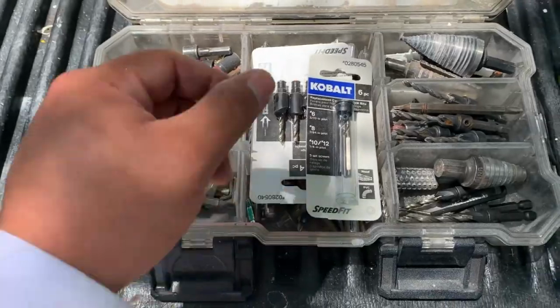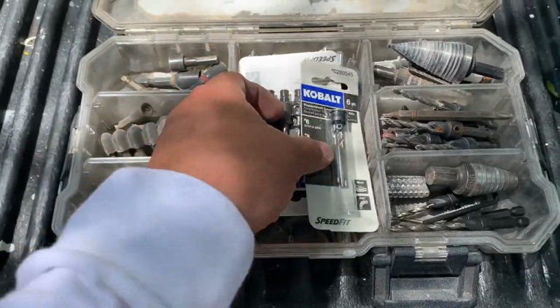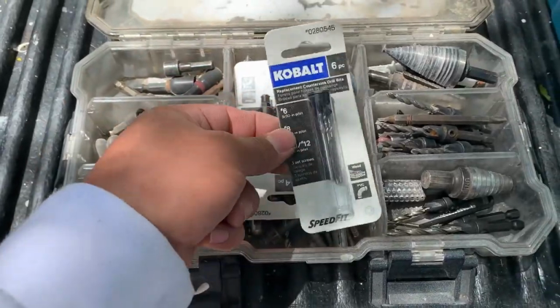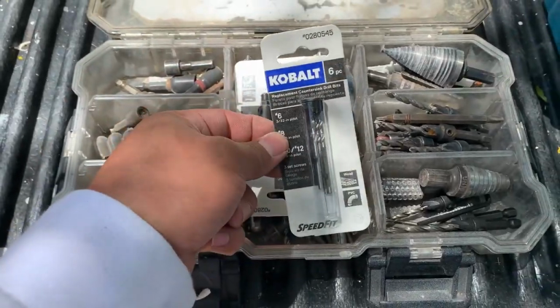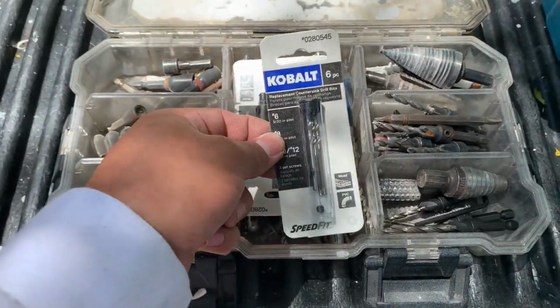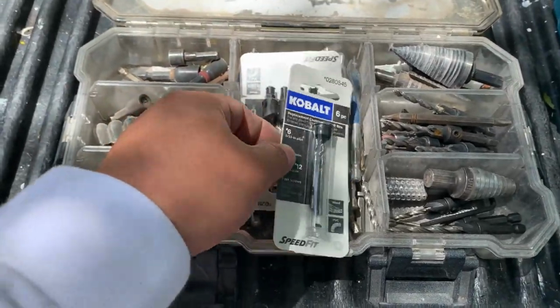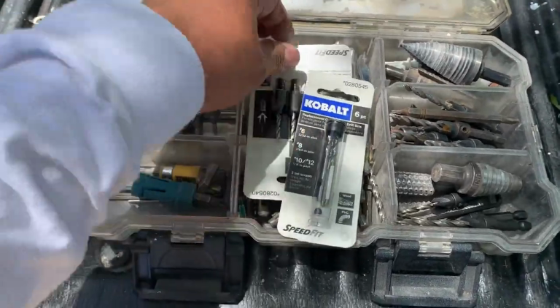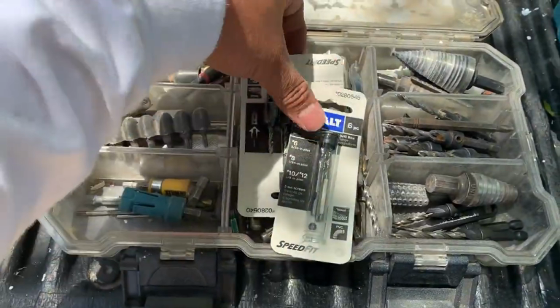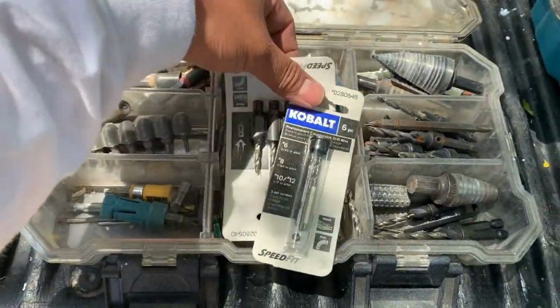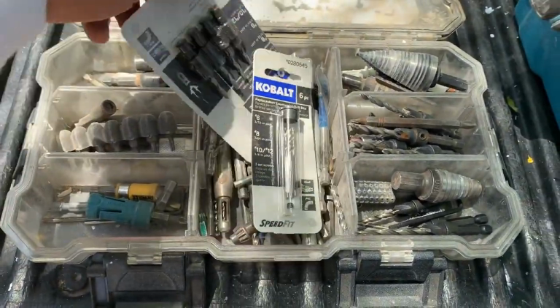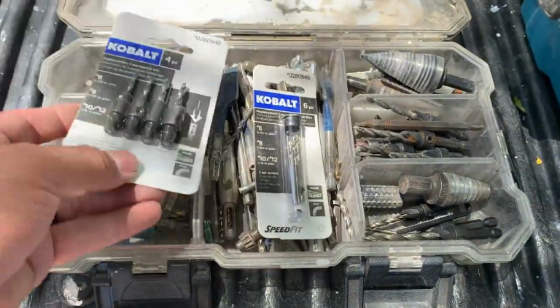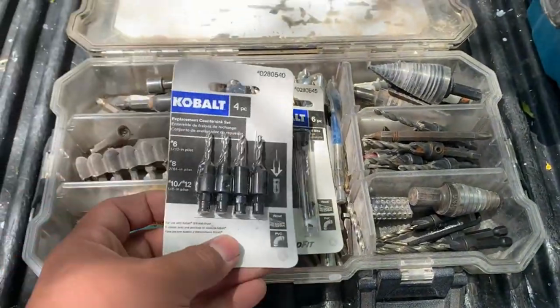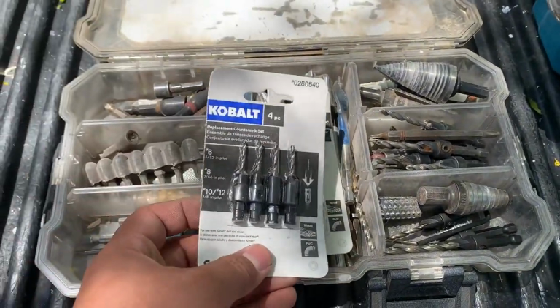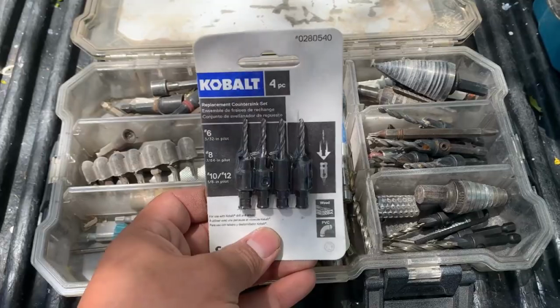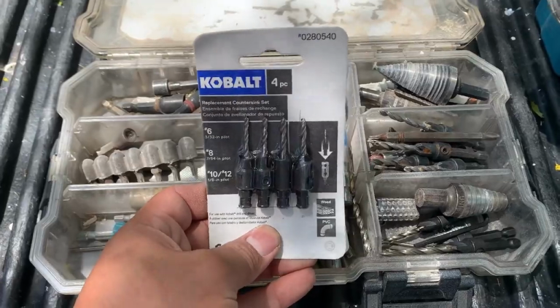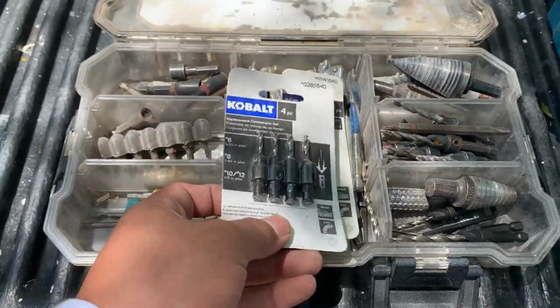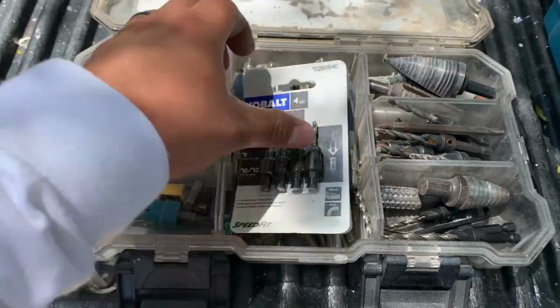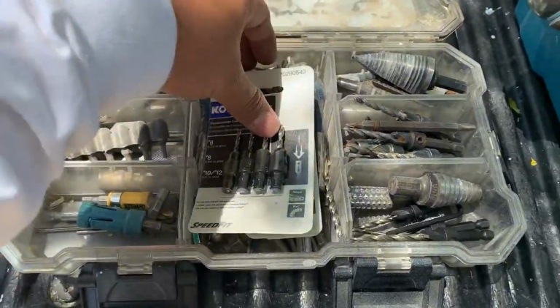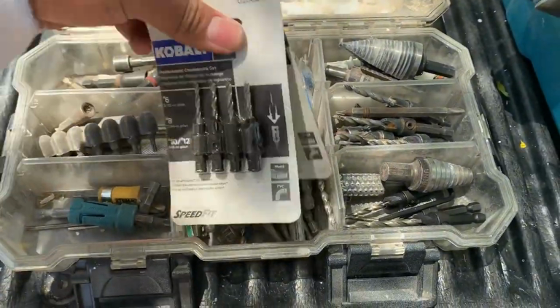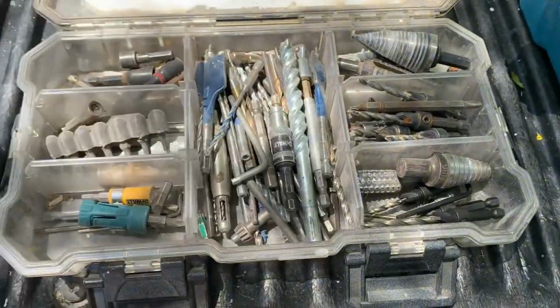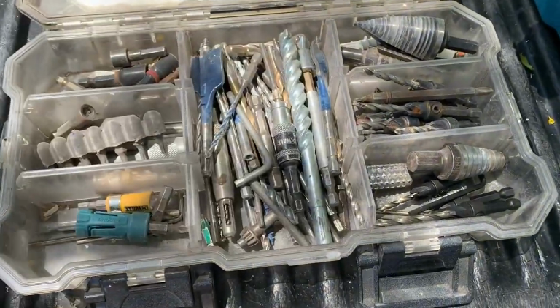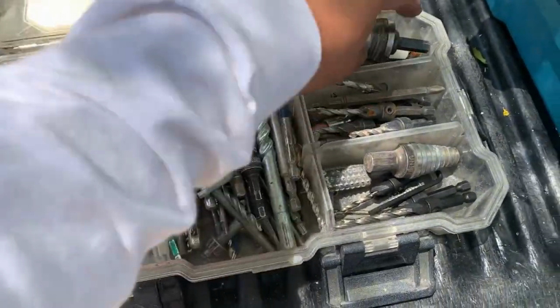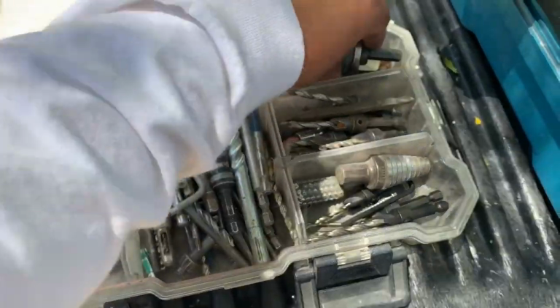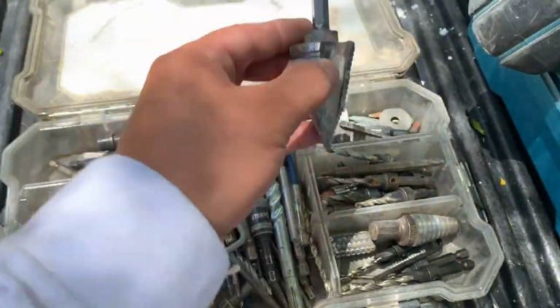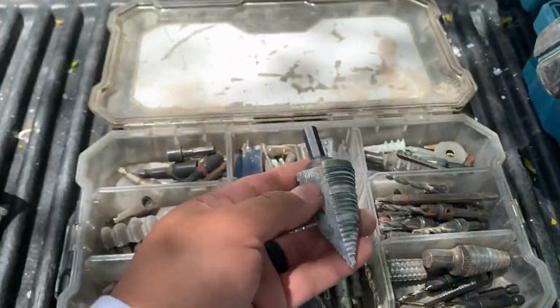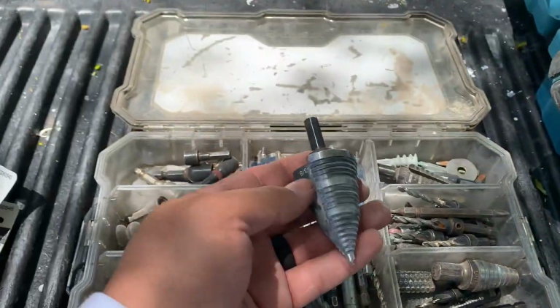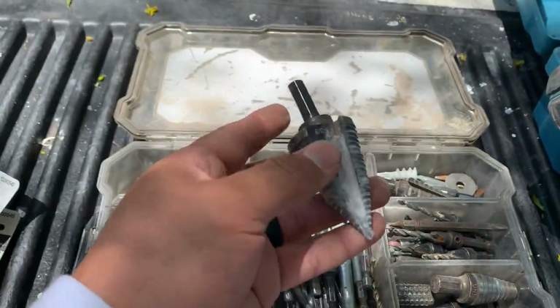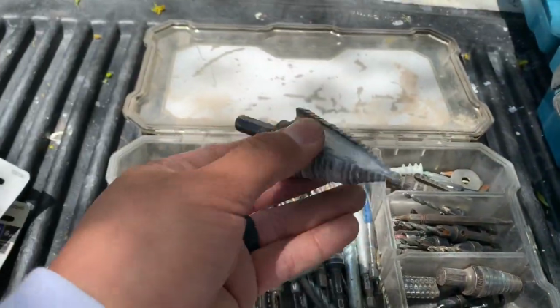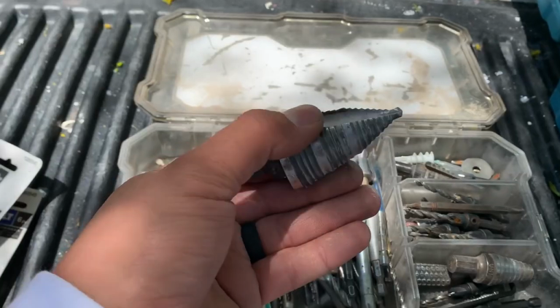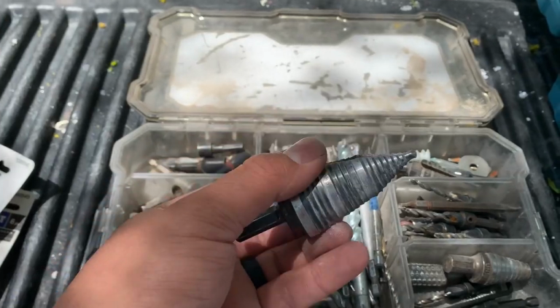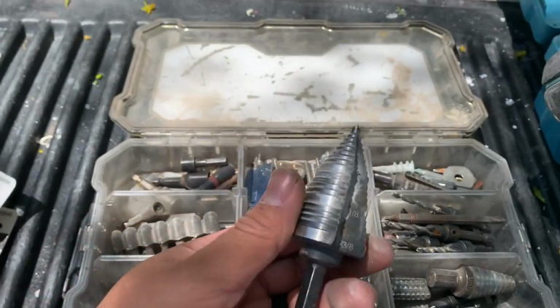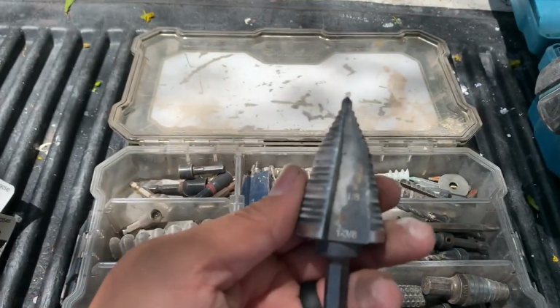The impact driver and drill are only as good as the bits you have for them. This is where I carry my collection of drill bits — for any hole wide or small that needs to be made in wood, metal, or block, I carry bits for it.